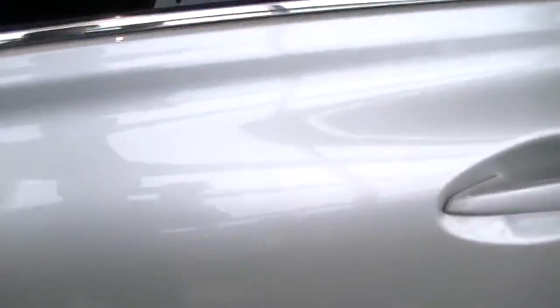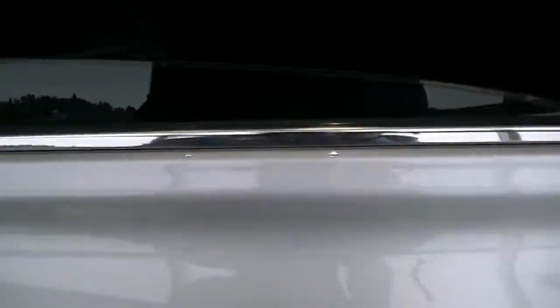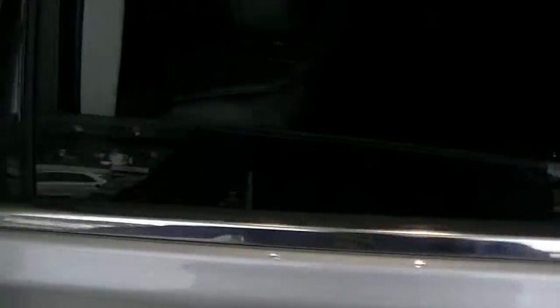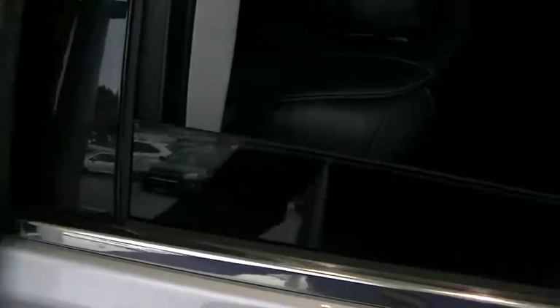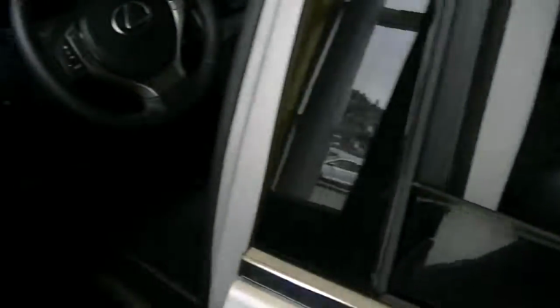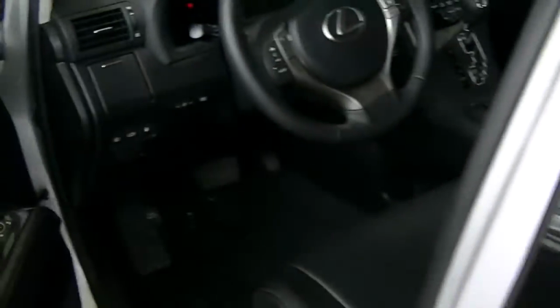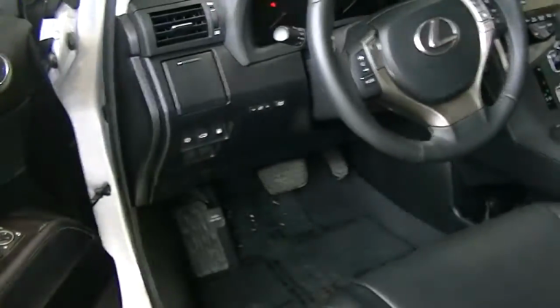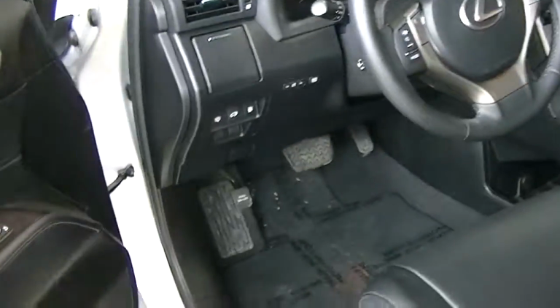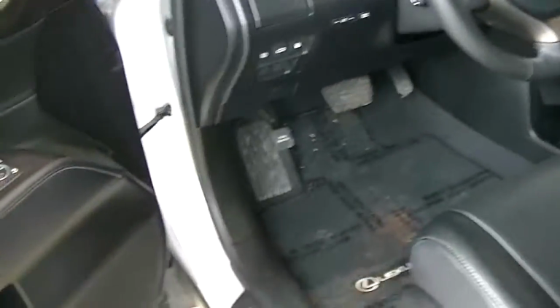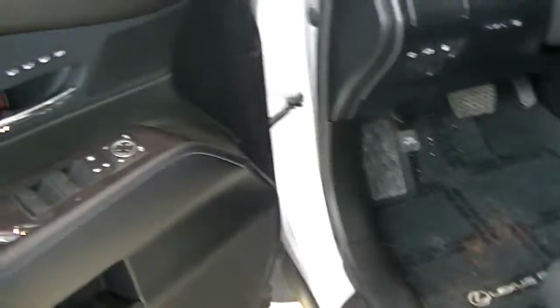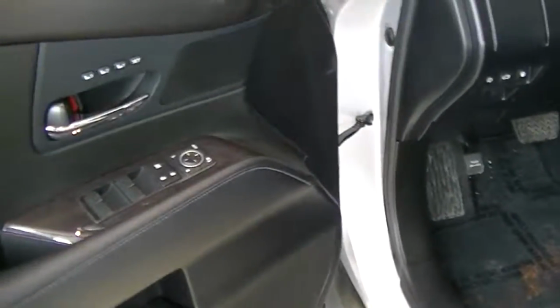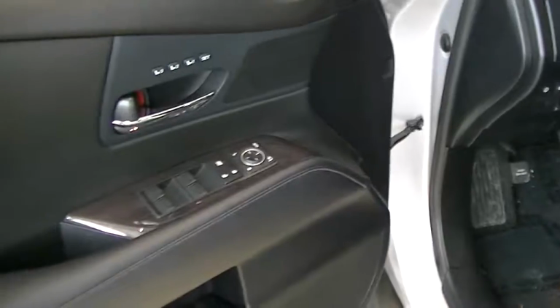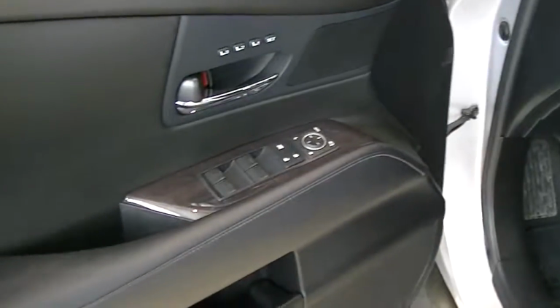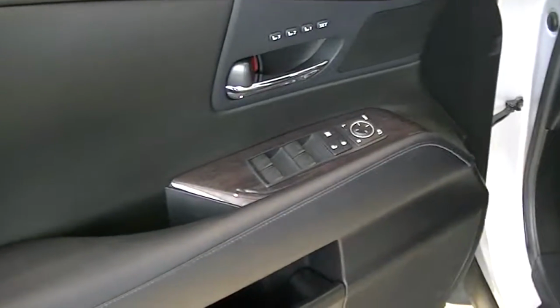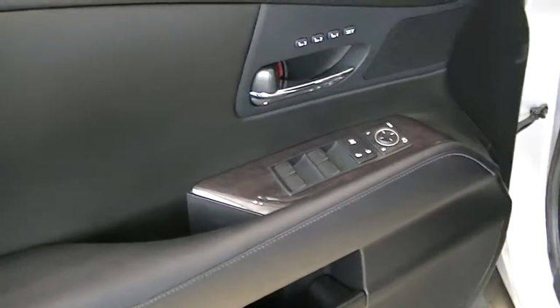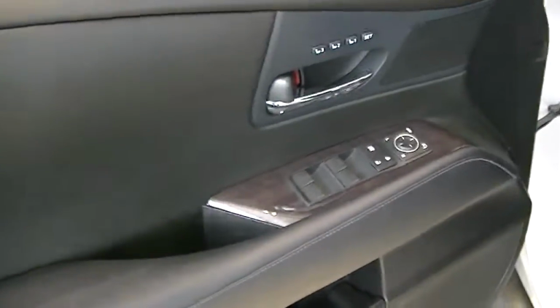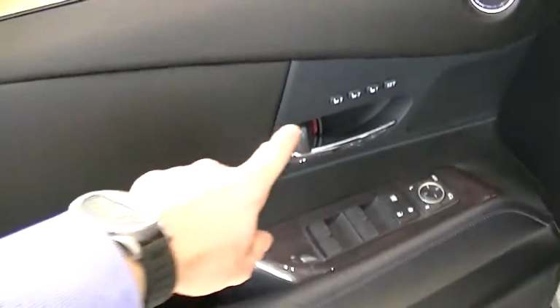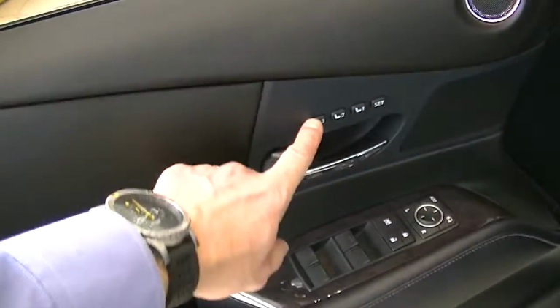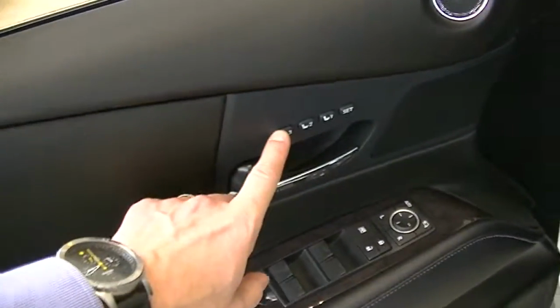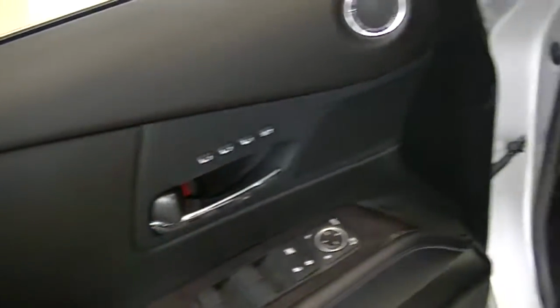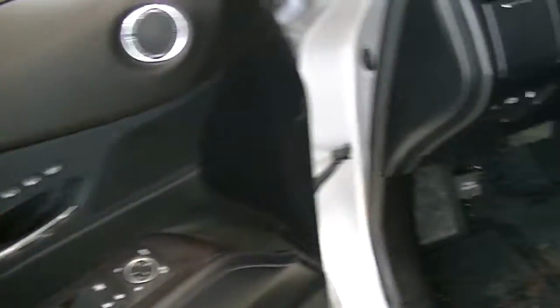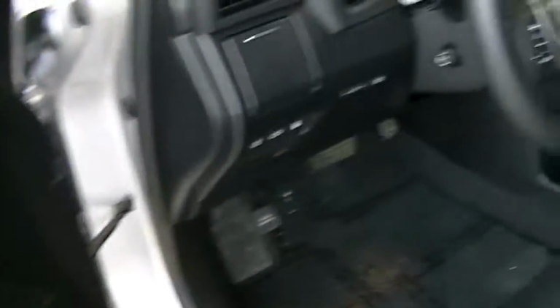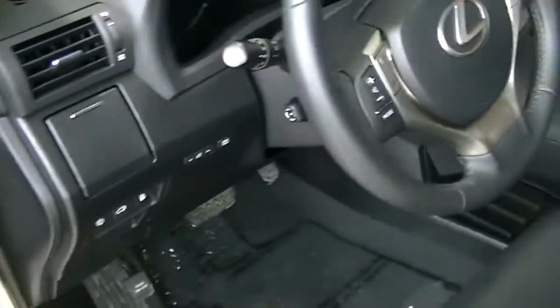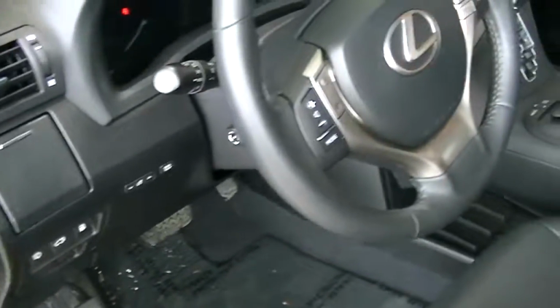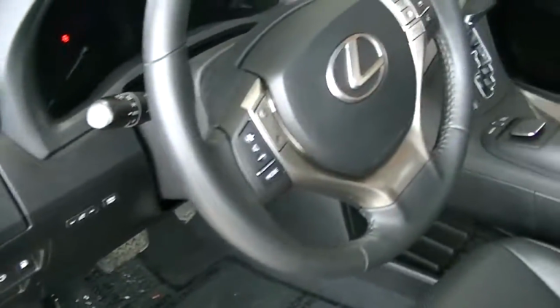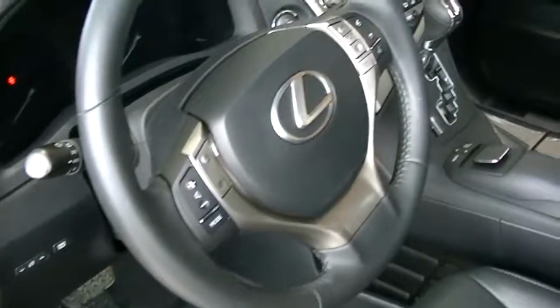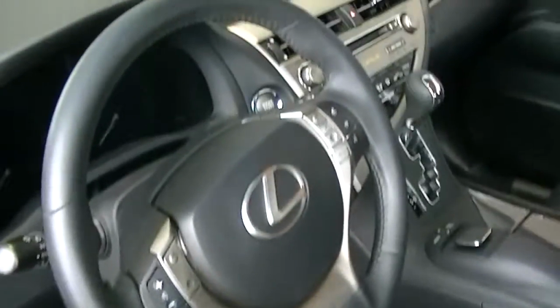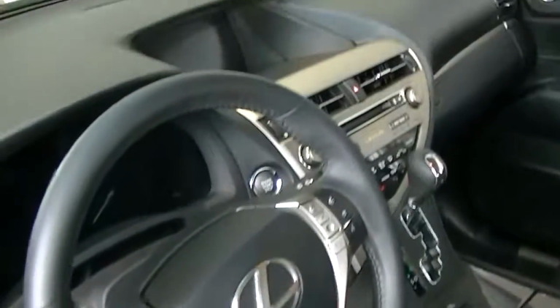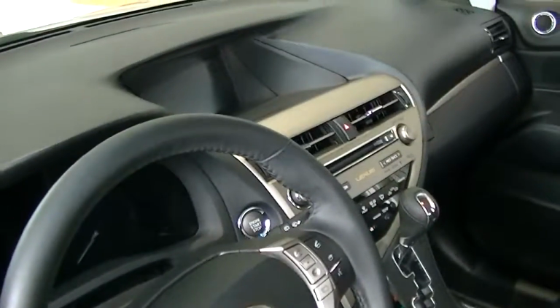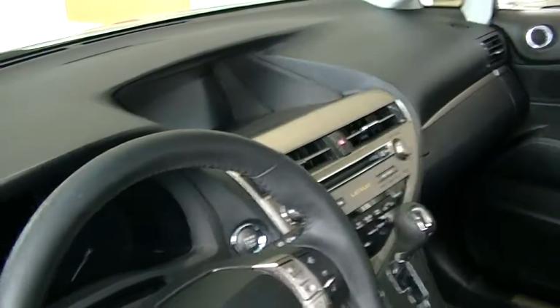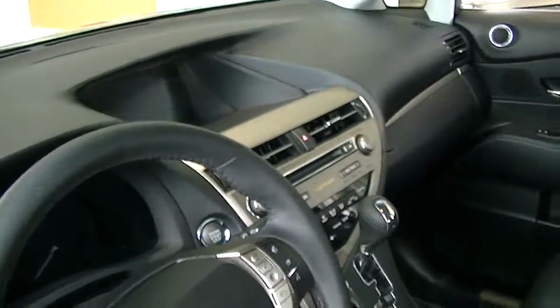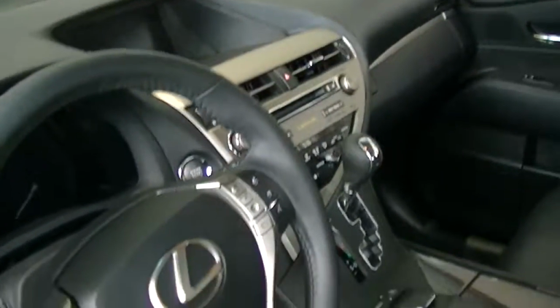Interior-wise it's in great shape. It's got the black interior with the driver memory seat, steering wheel controls, navigation, and backup camera.